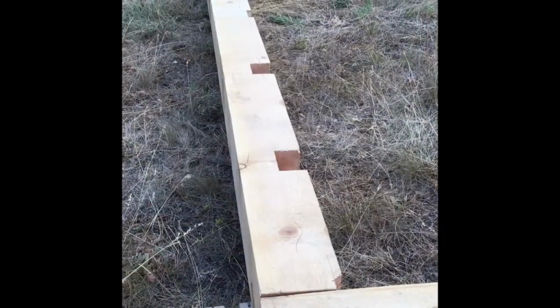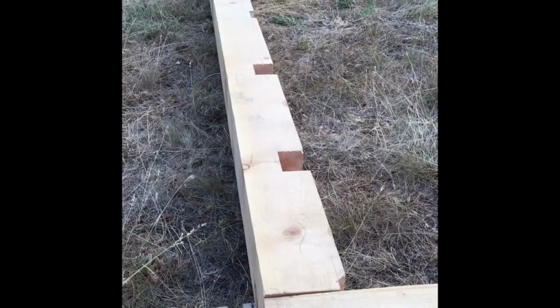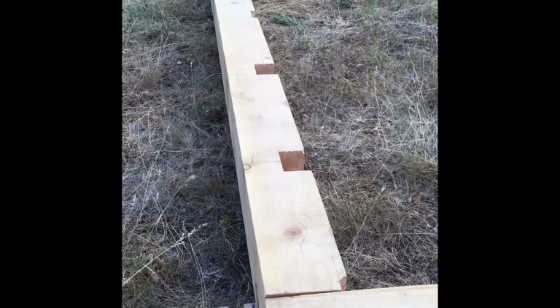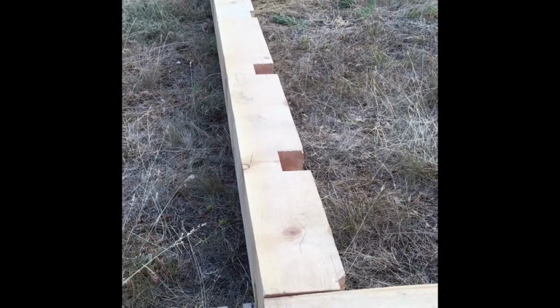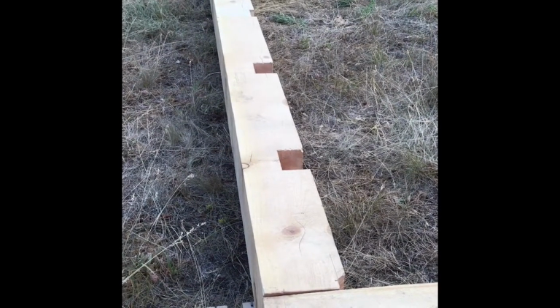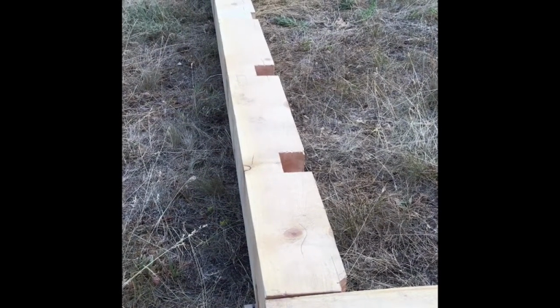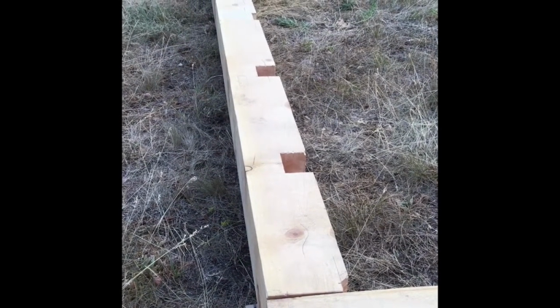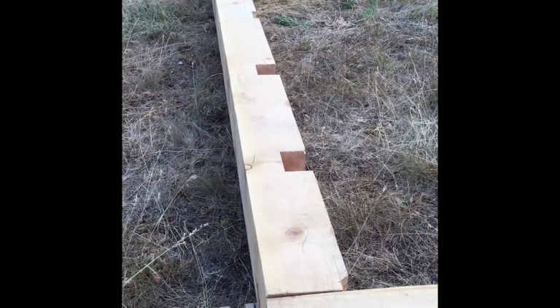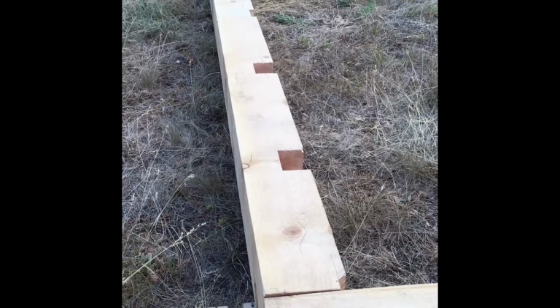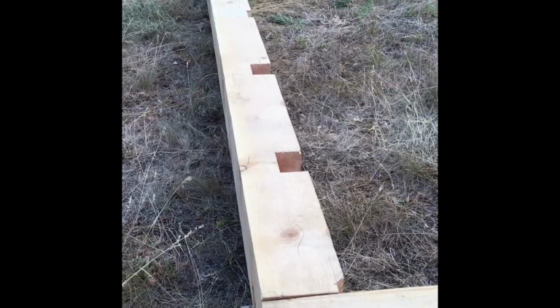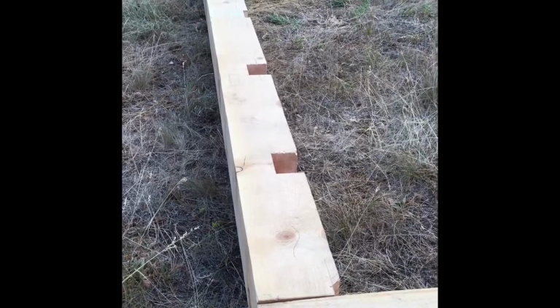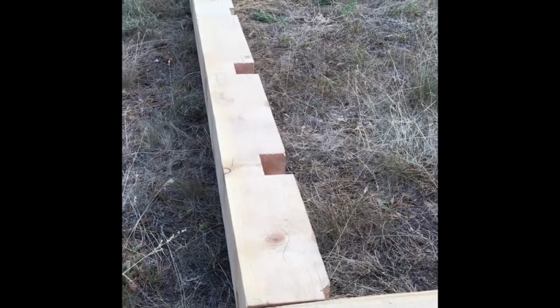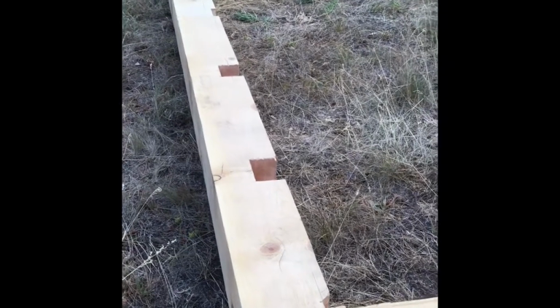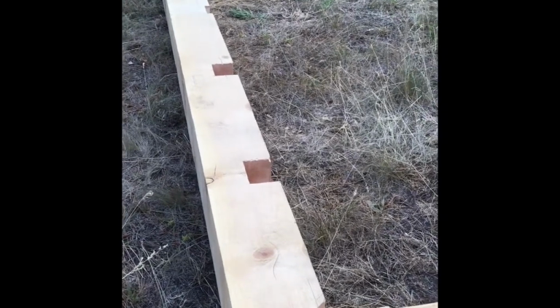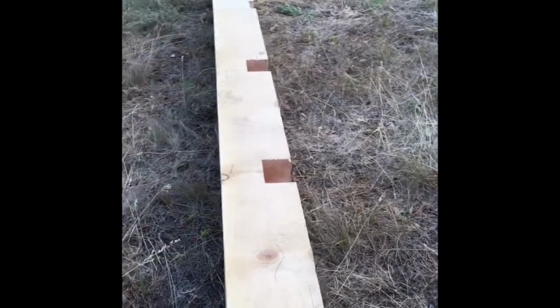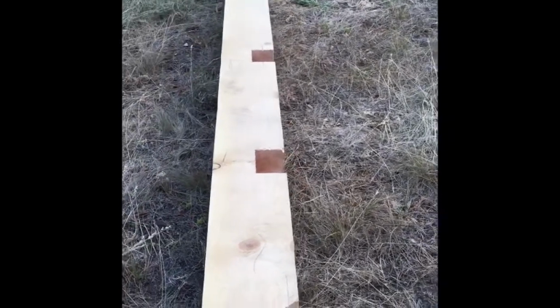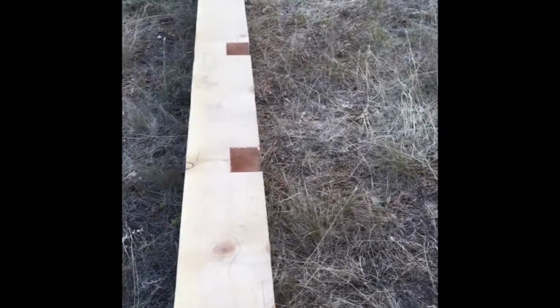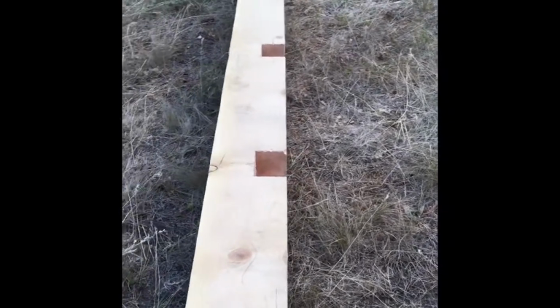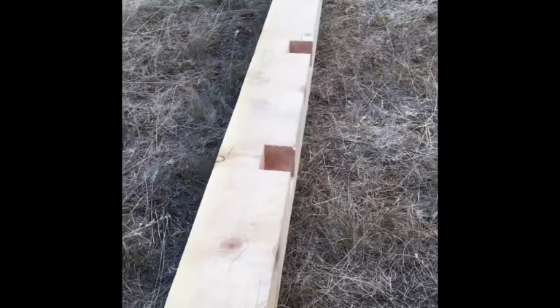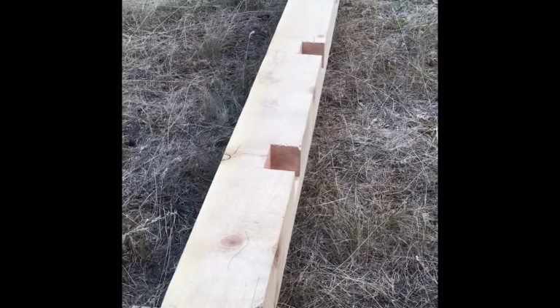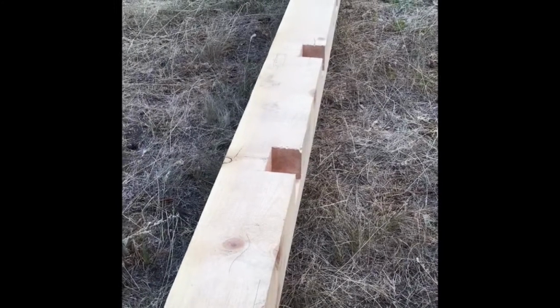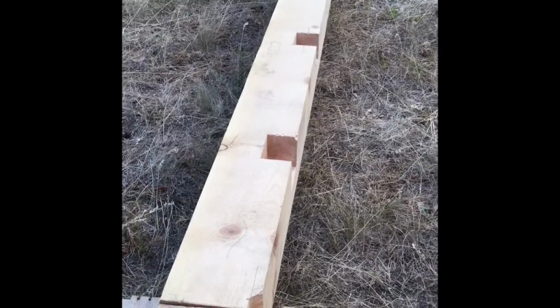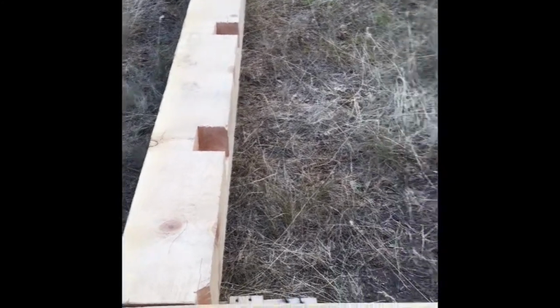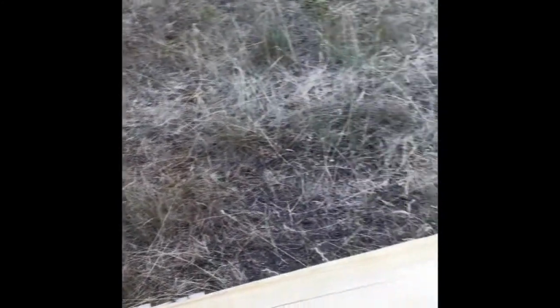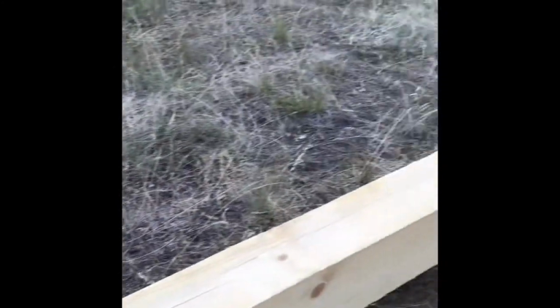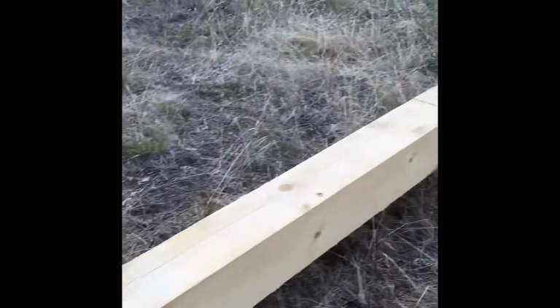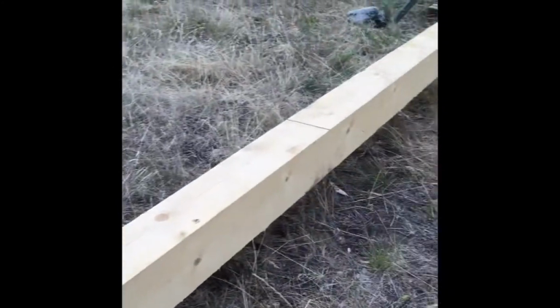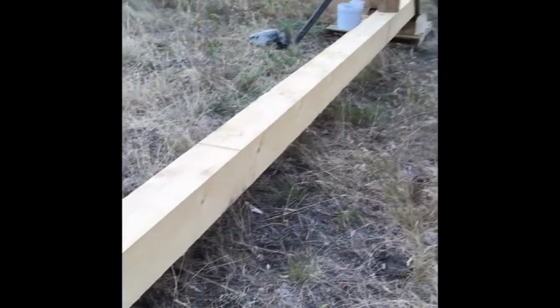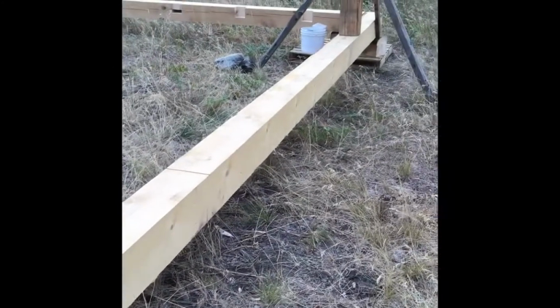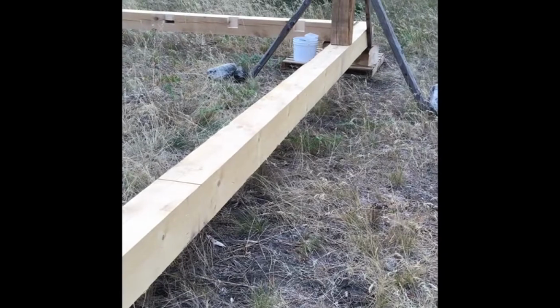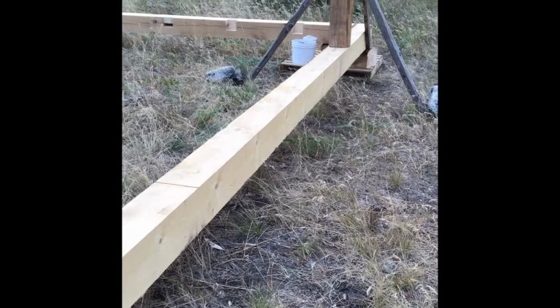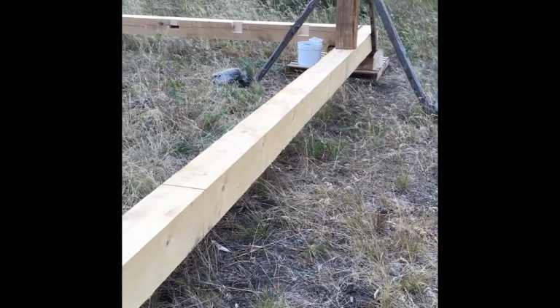So there was one of the short sills from yesterday with the joist holes, and today the goal was to do this long sill to get both of them done.